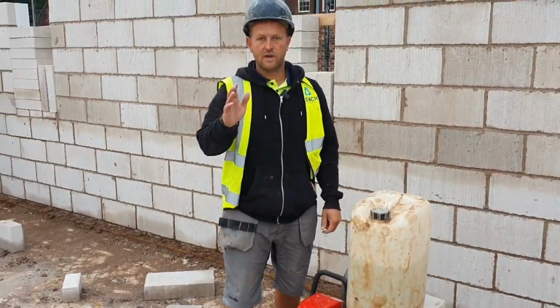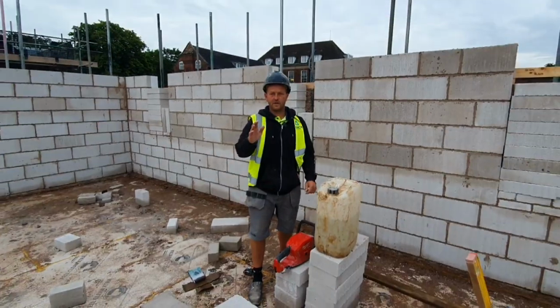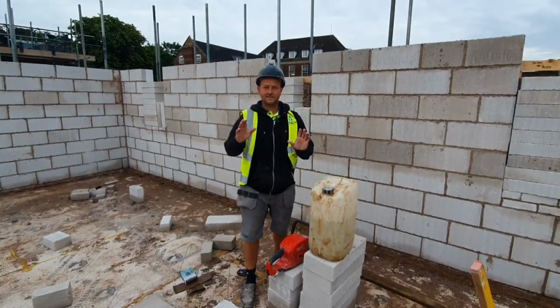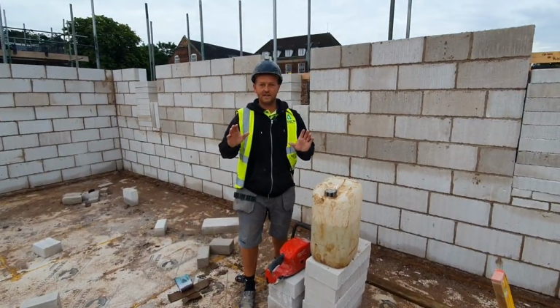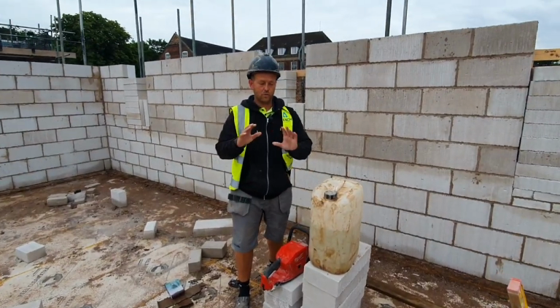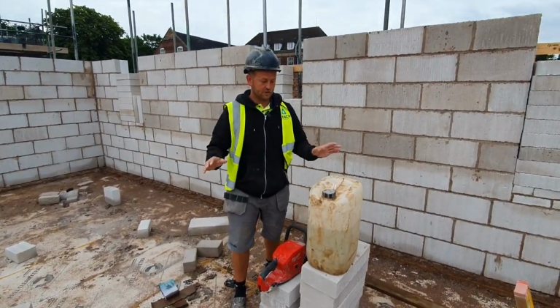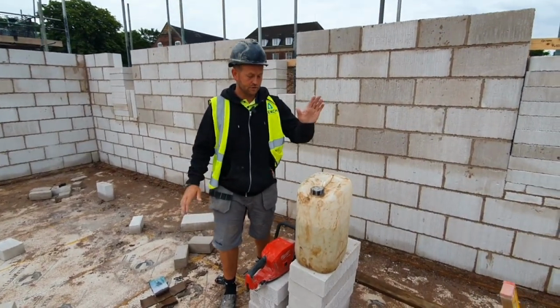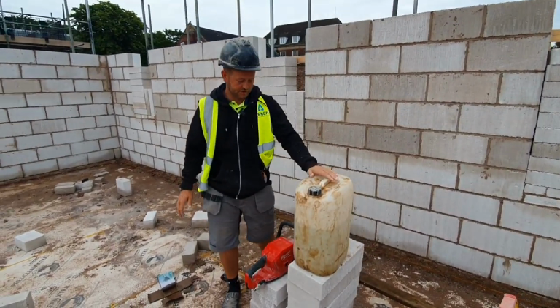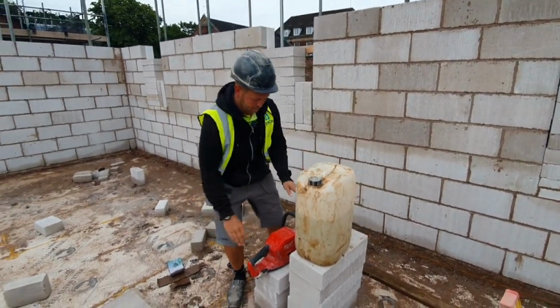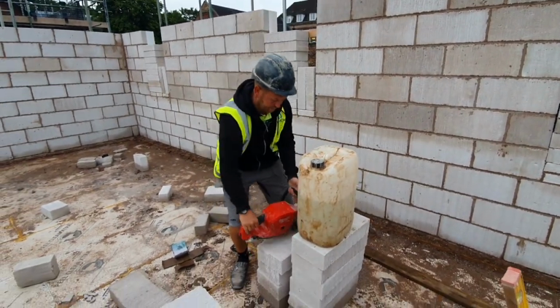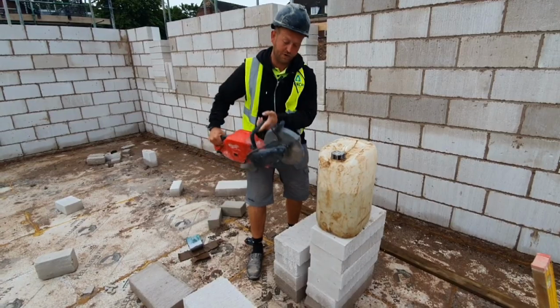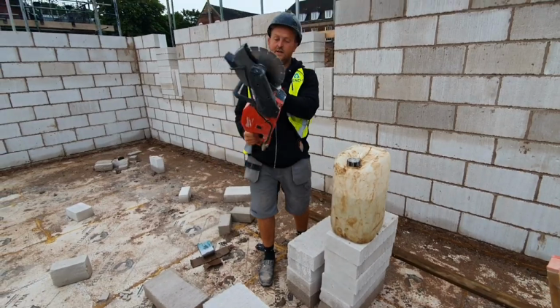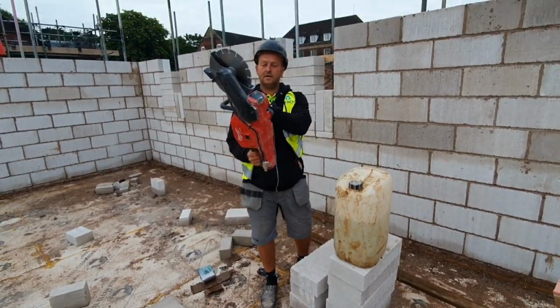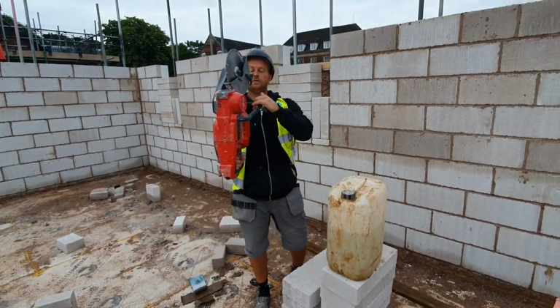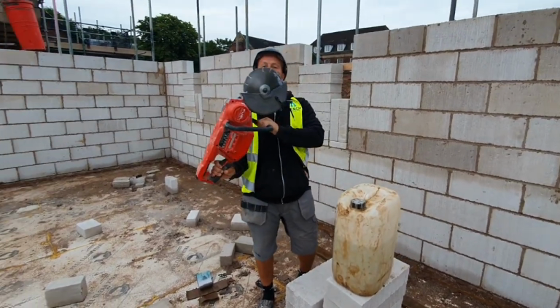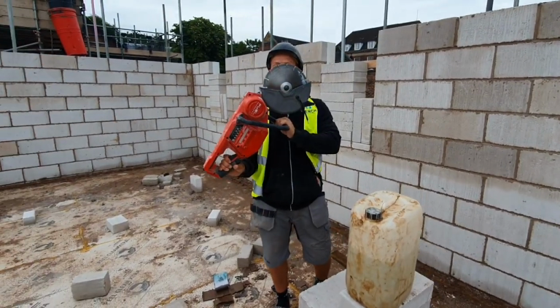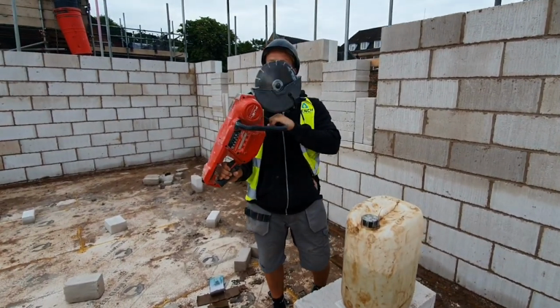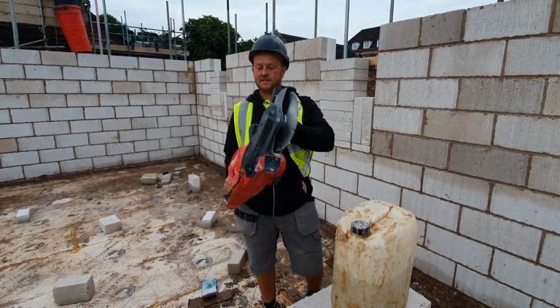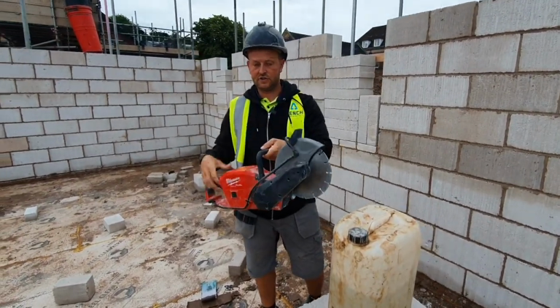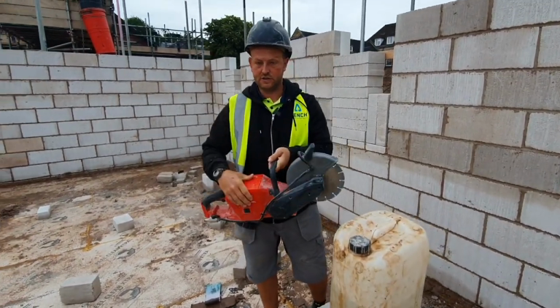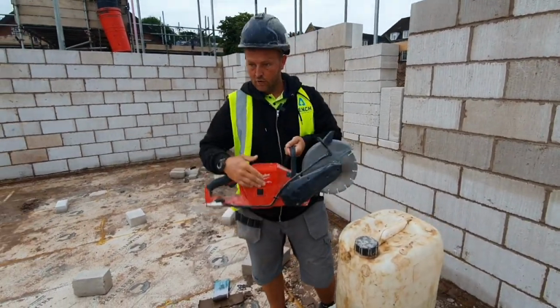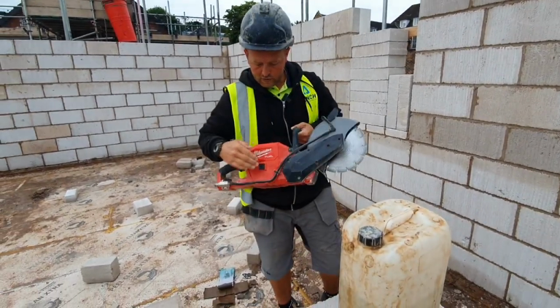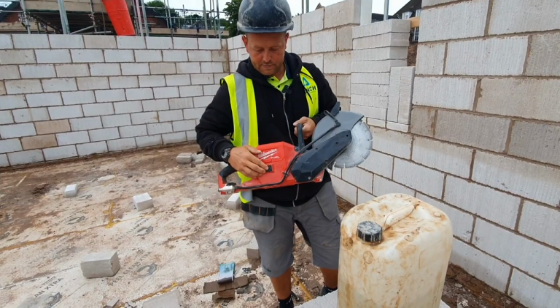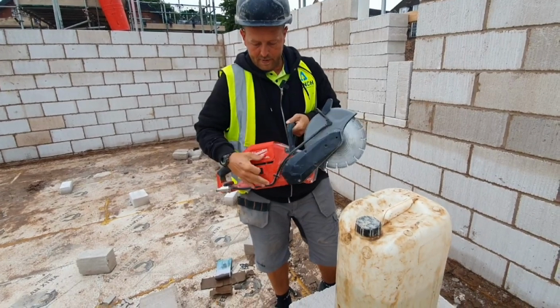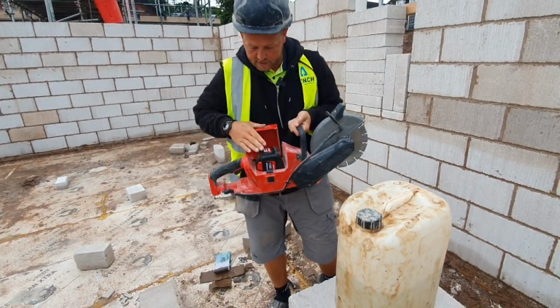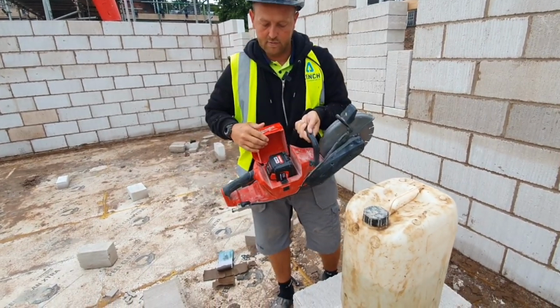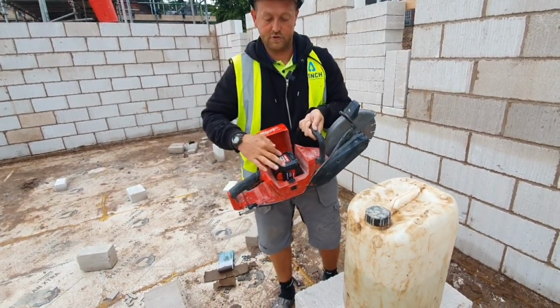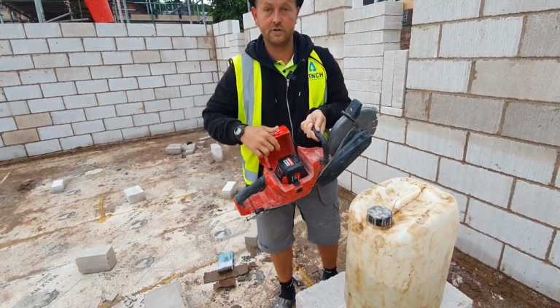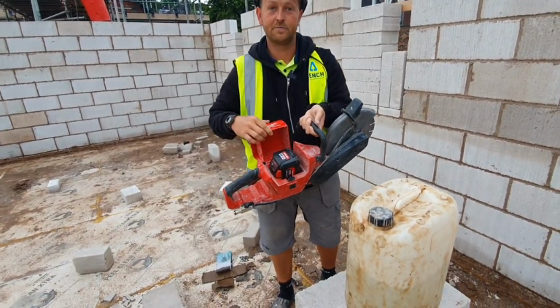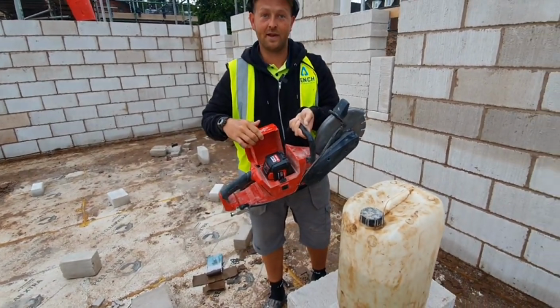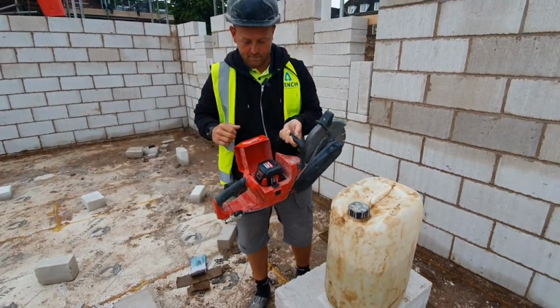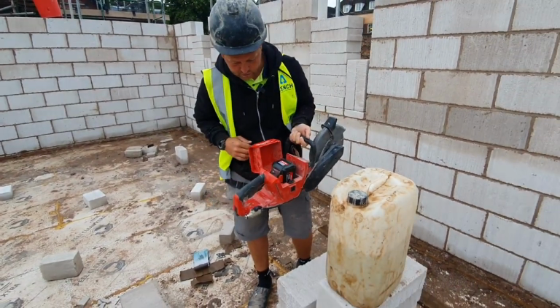Morning everybody, today we're going to do some cutting with the Milwaukee 9 inch cutter. This is an electric cutter. All I need is to put my battery in here — it's already done, Aussie's been and put it in, nice one.